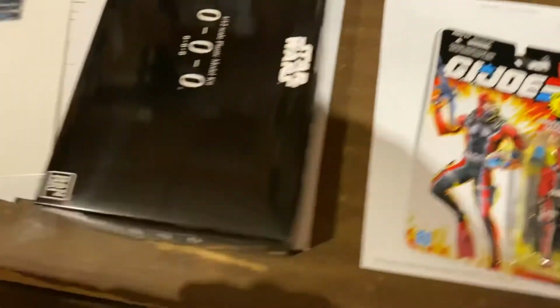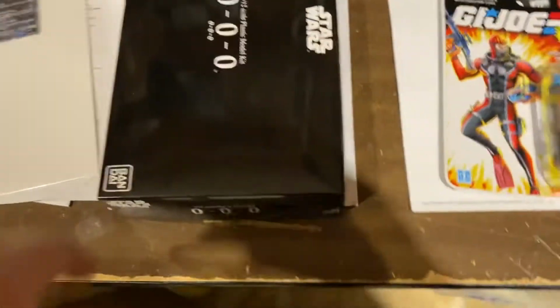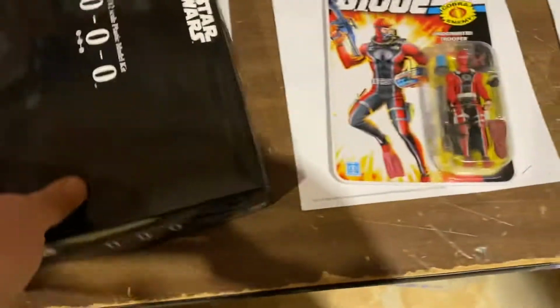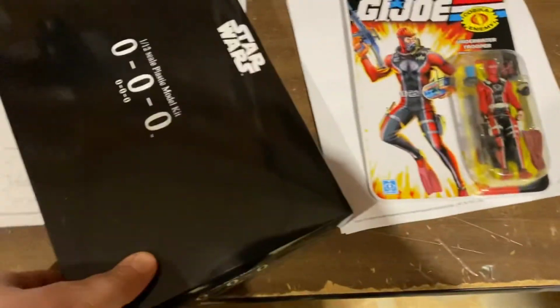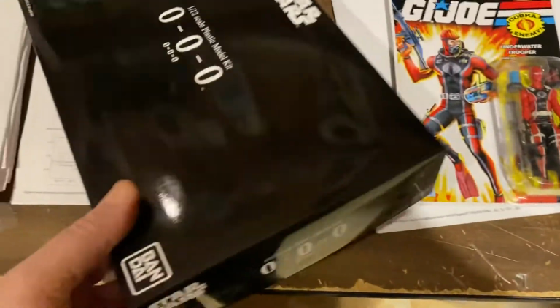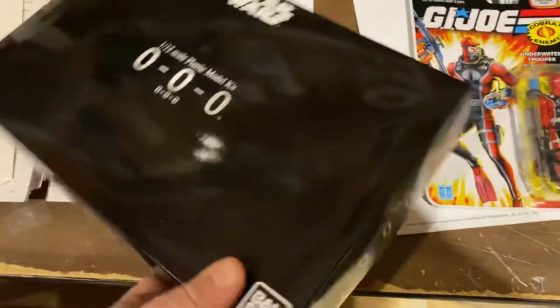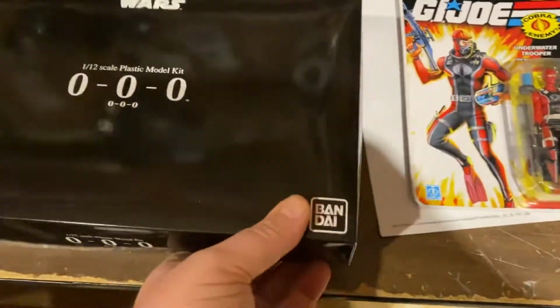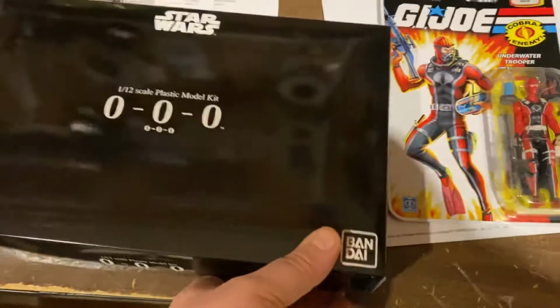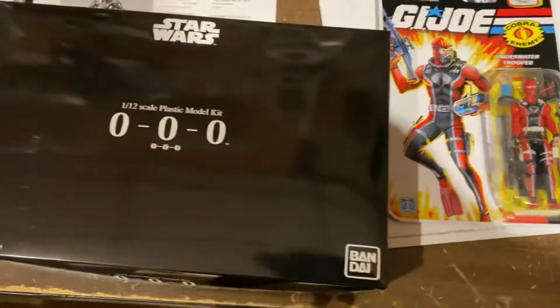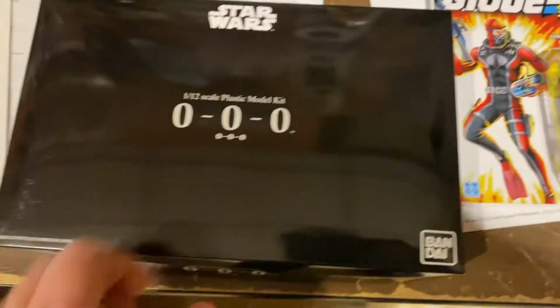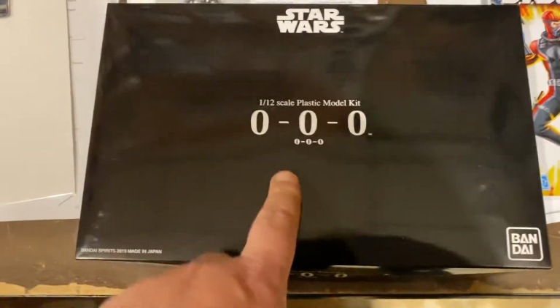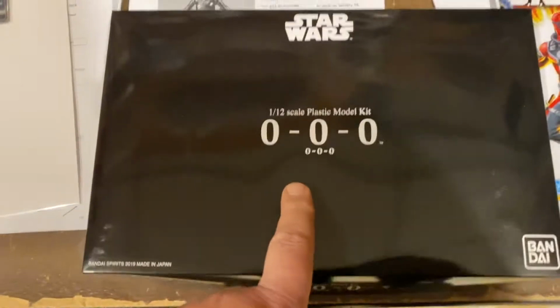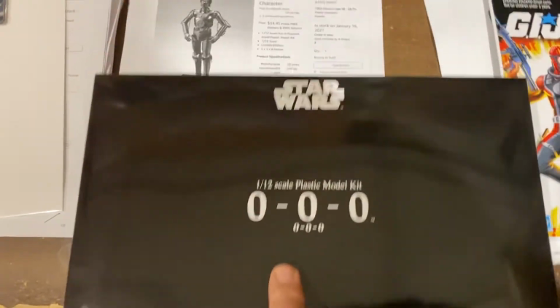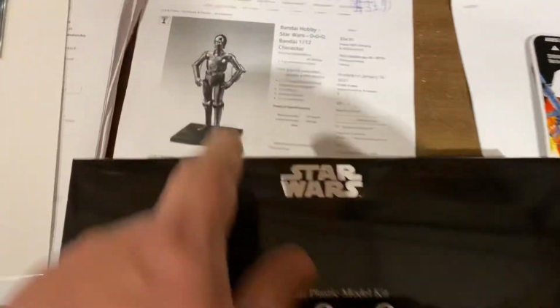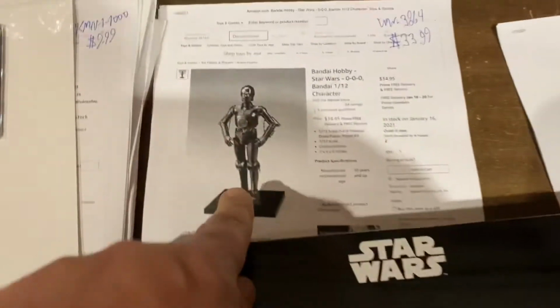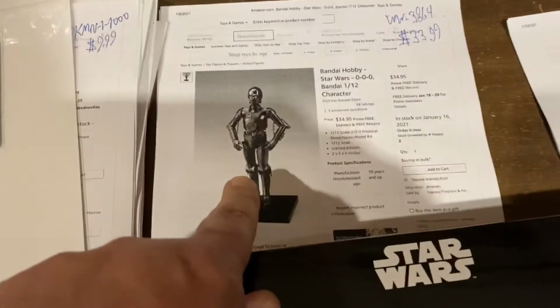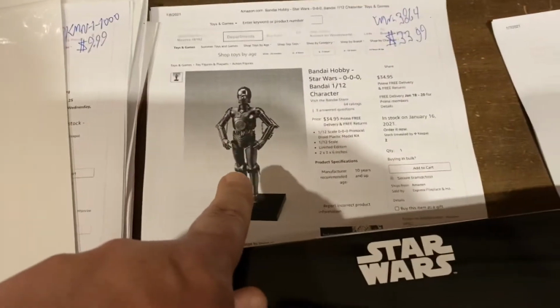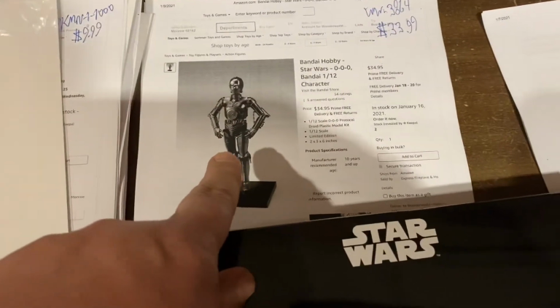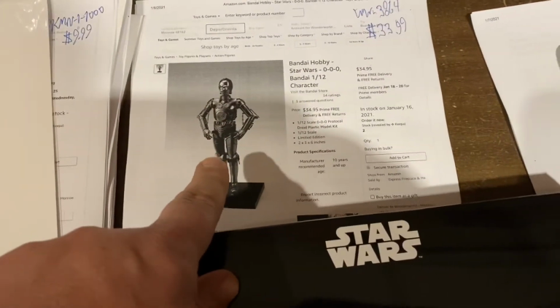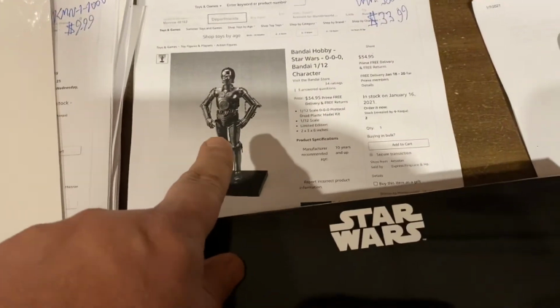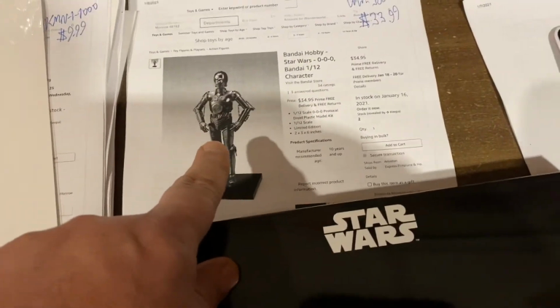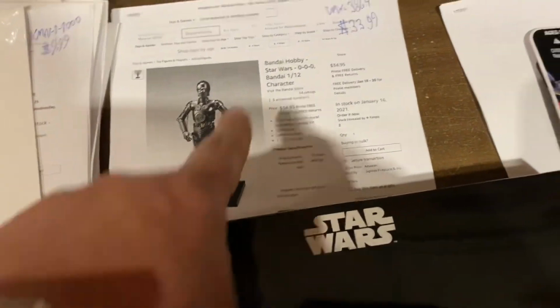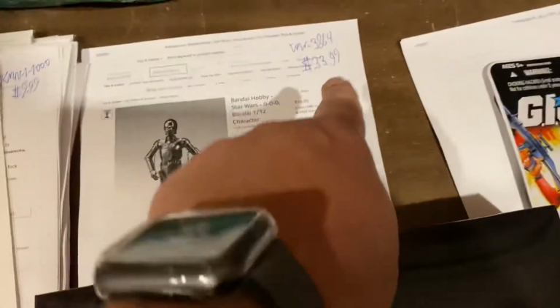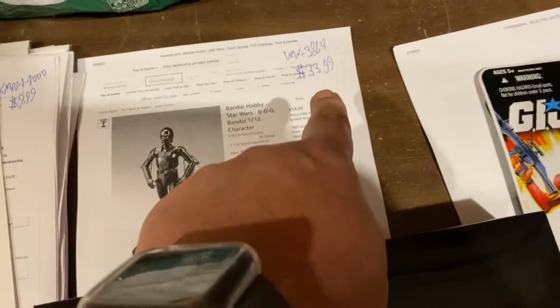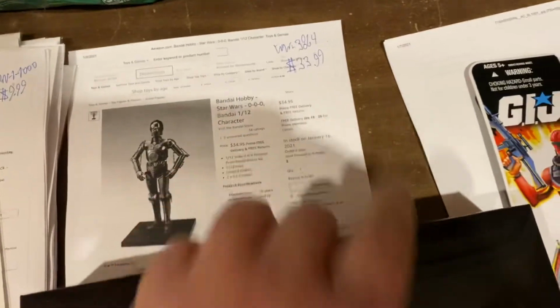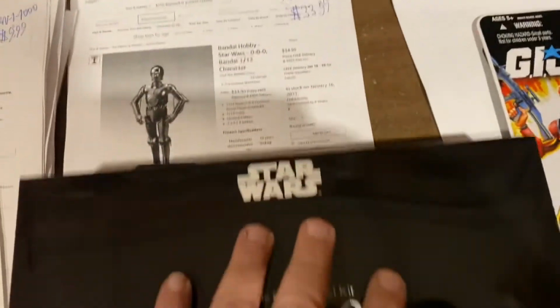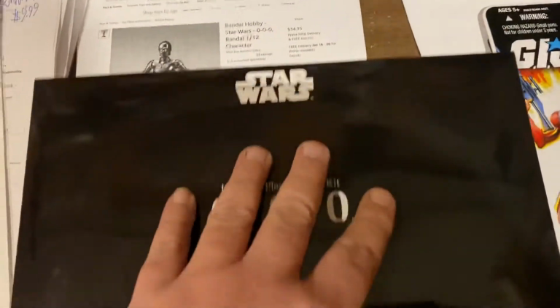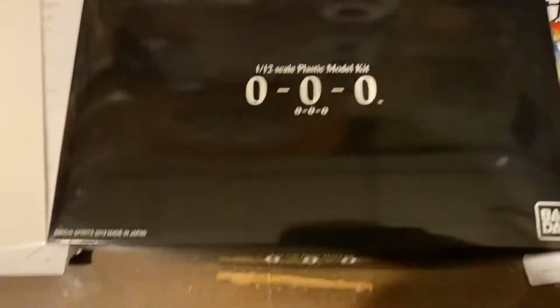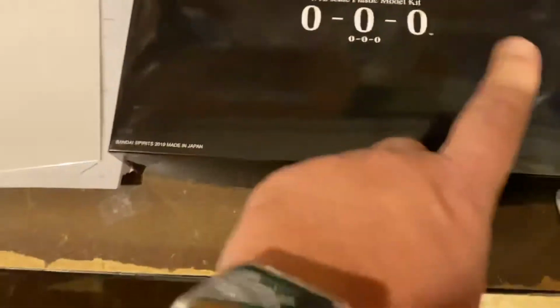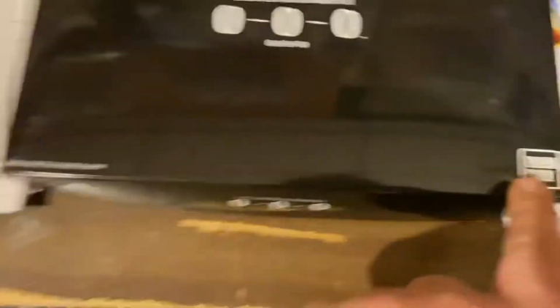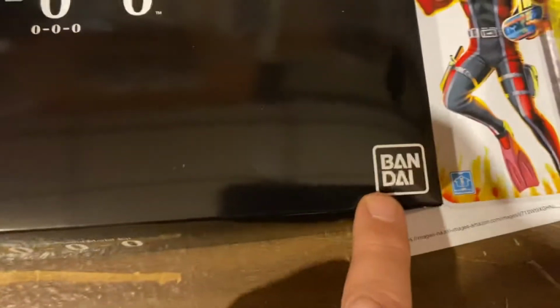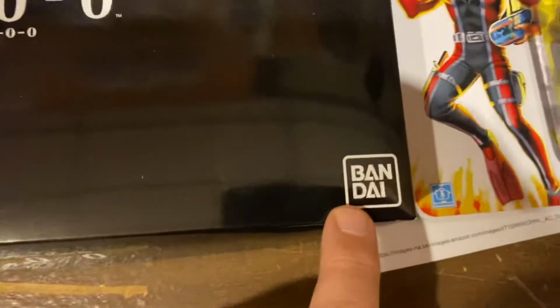Here's O-O-O. I don't know how to pronounce it because I haven't seen it in the show yet. This is the little evil C-3PO that hangs out with Dr. Aphra. $33.99, since this is a Bandai model kit.